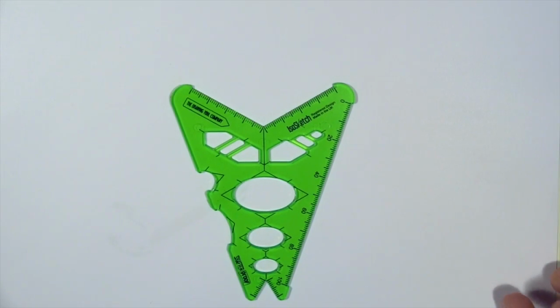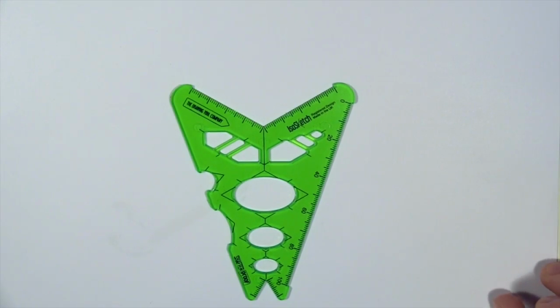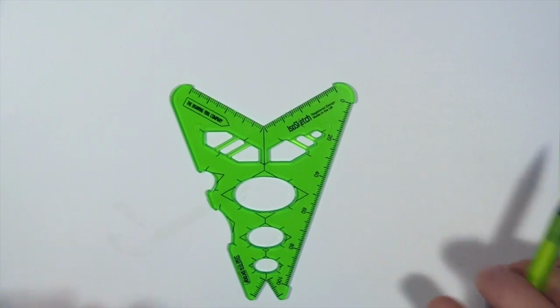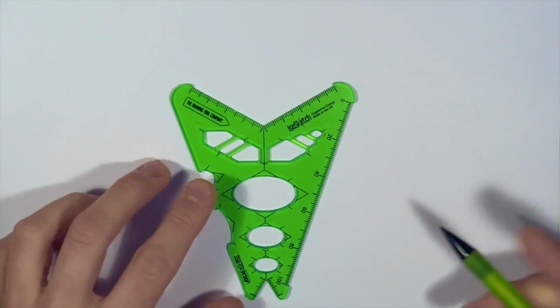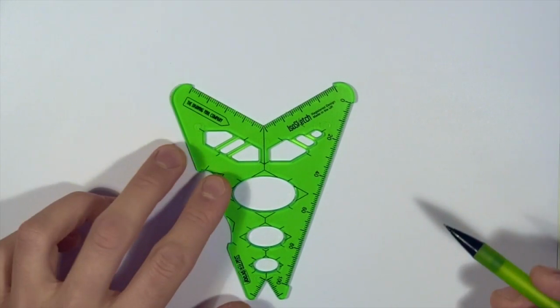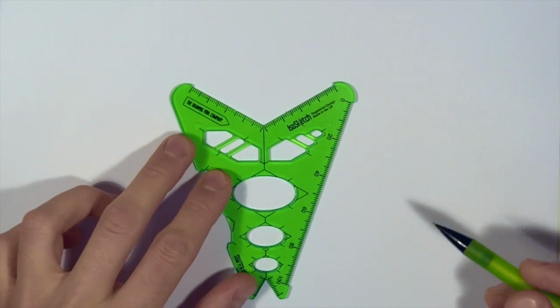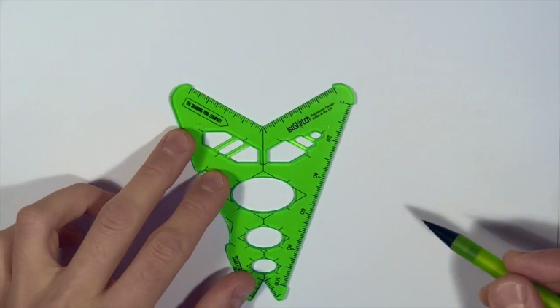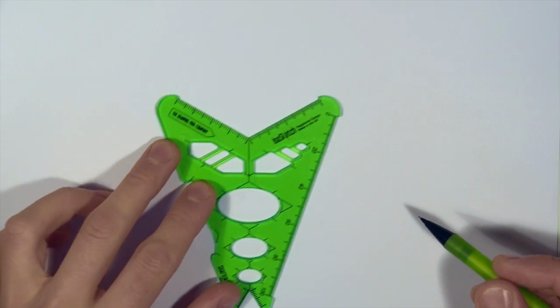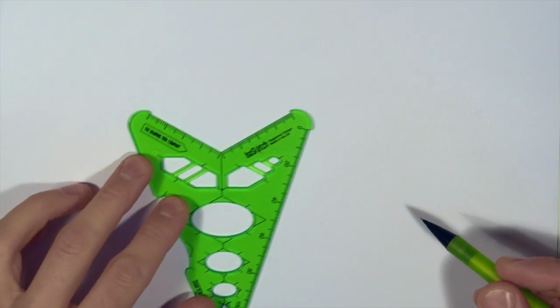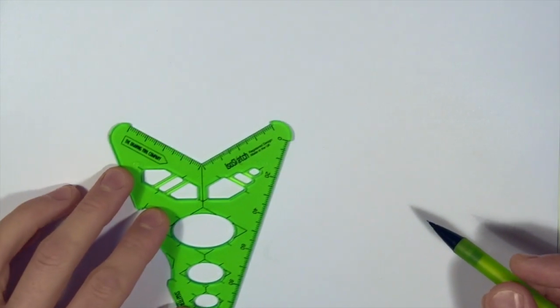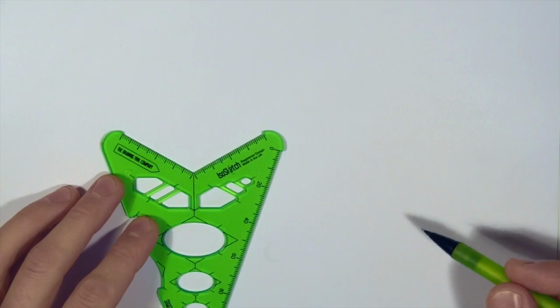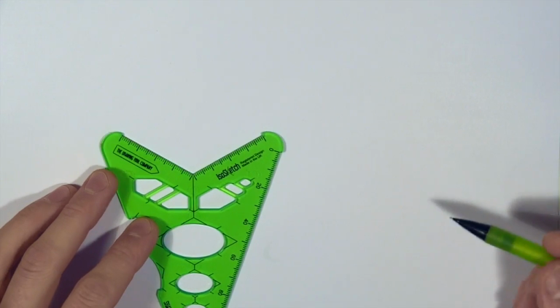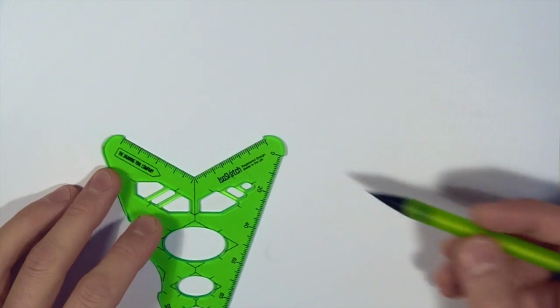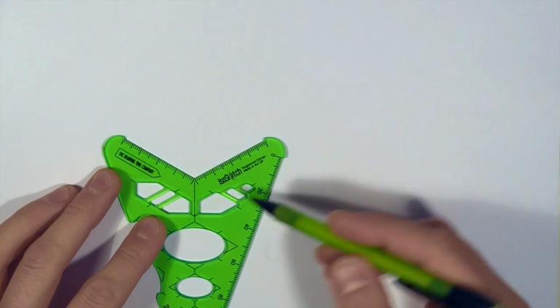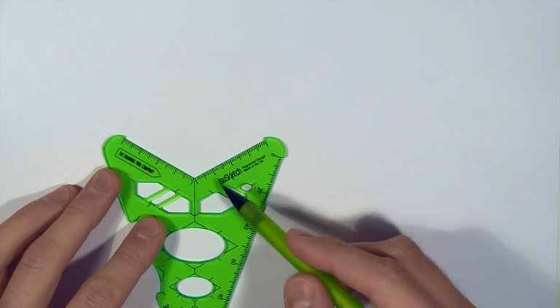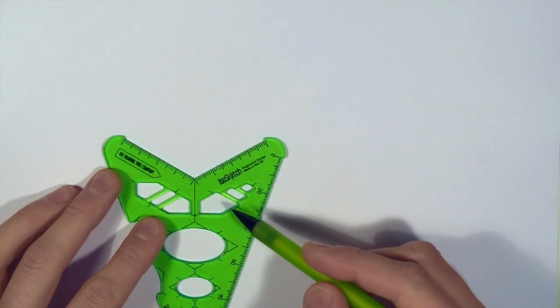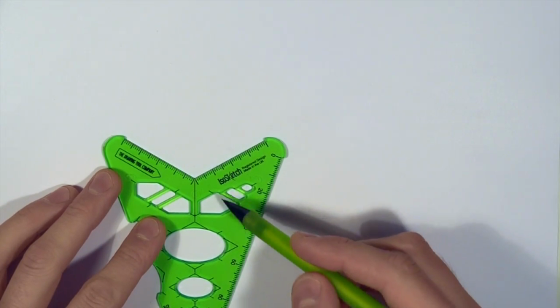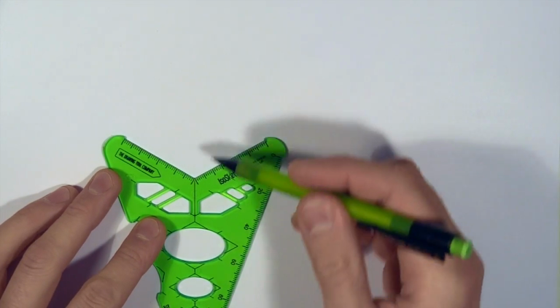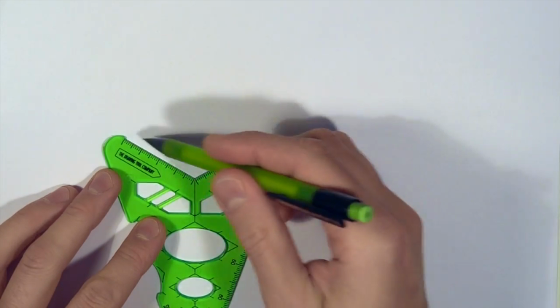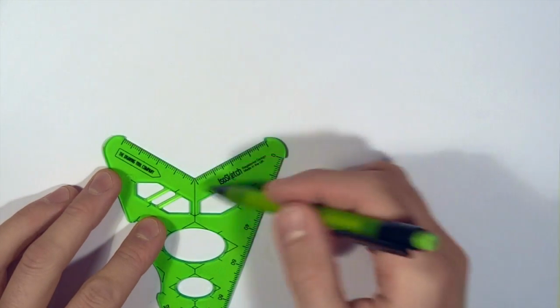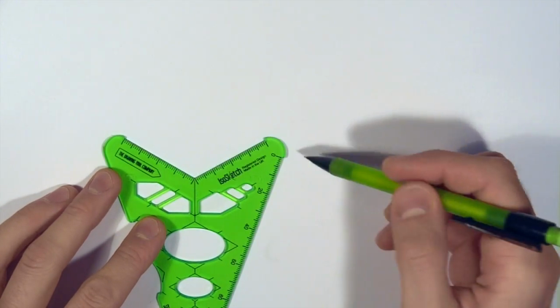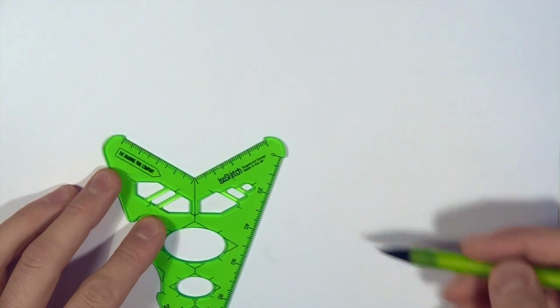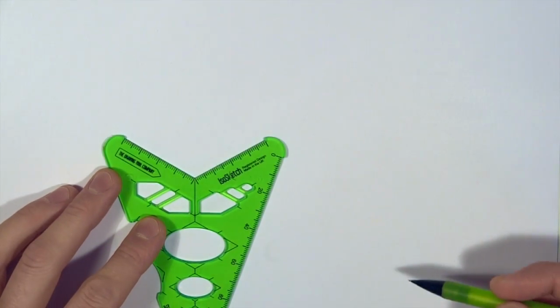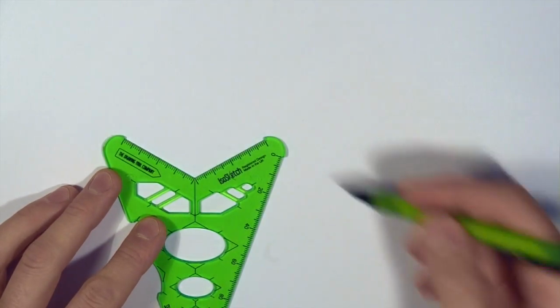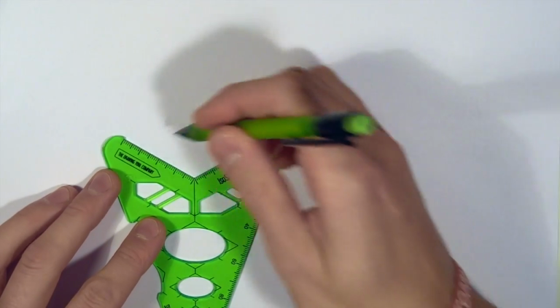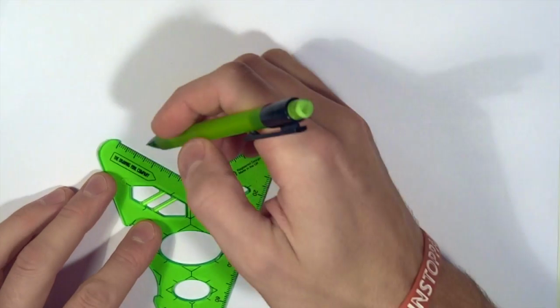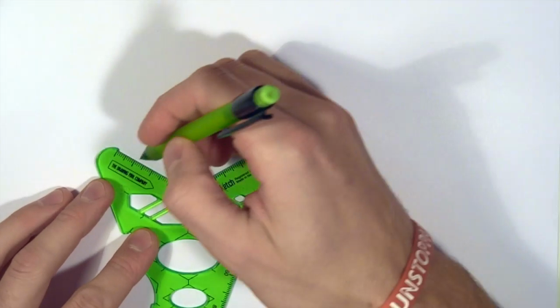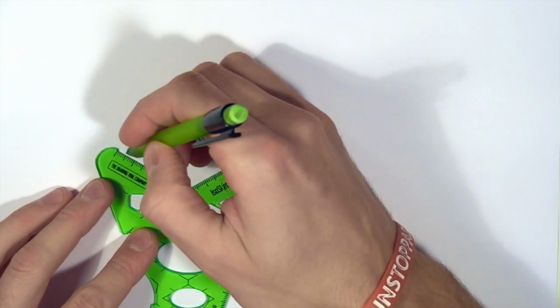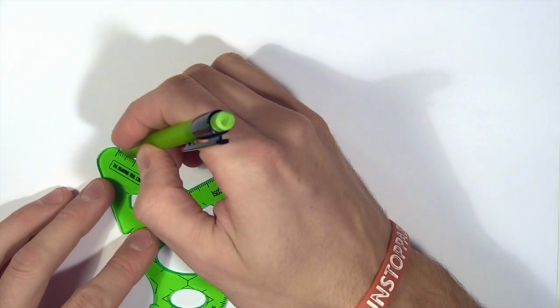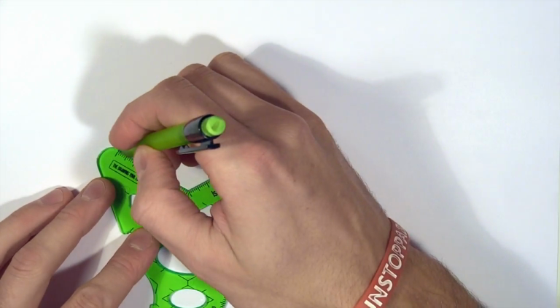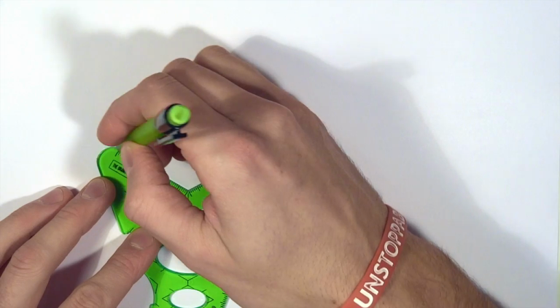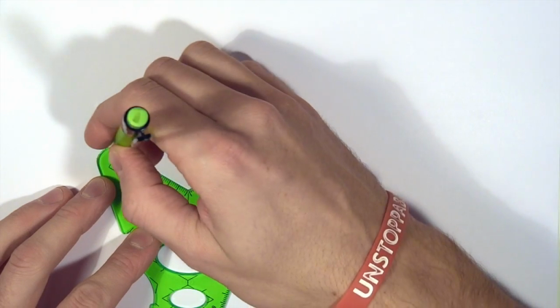Hello there viewers, we're going to show you here how to just do a basic oblong, so if you like a stretched out cube, we're just going to use the V of Isosketch.